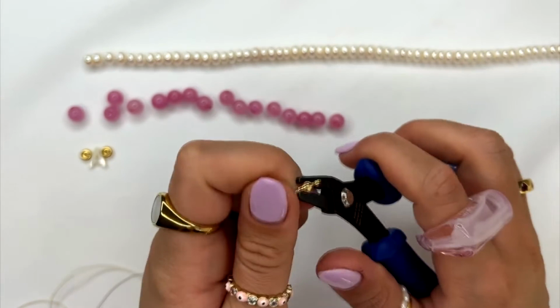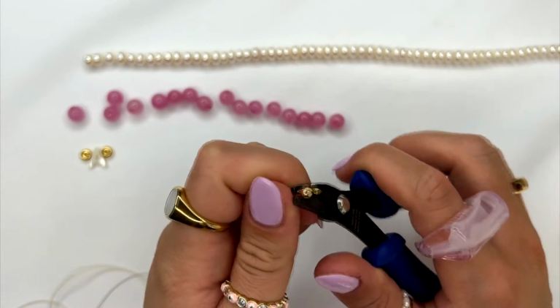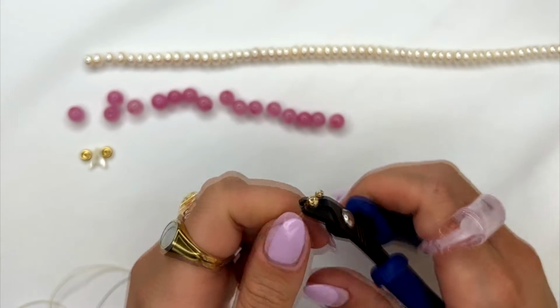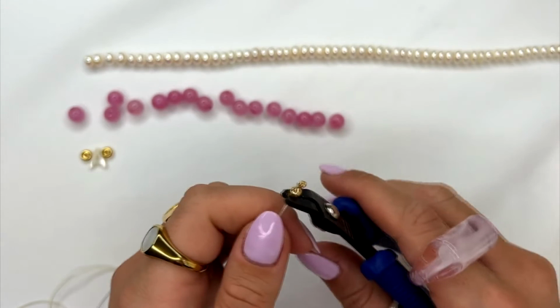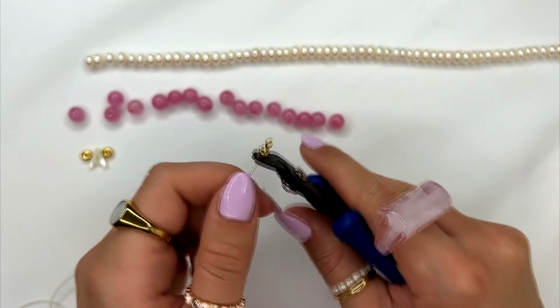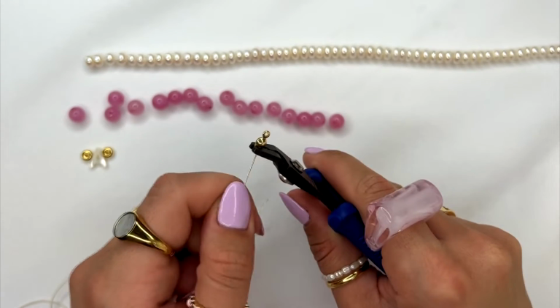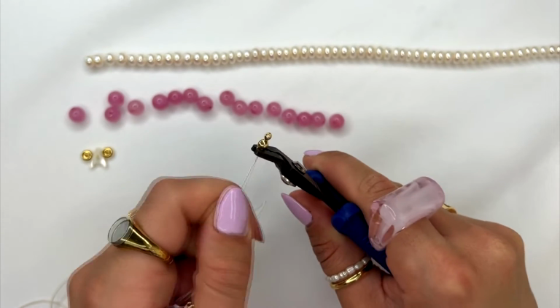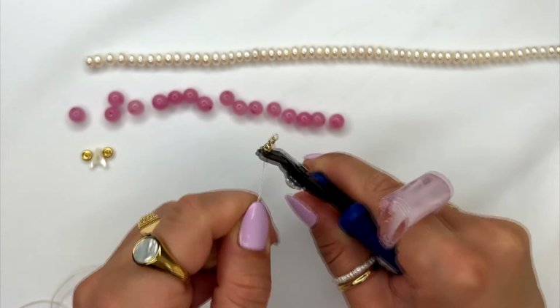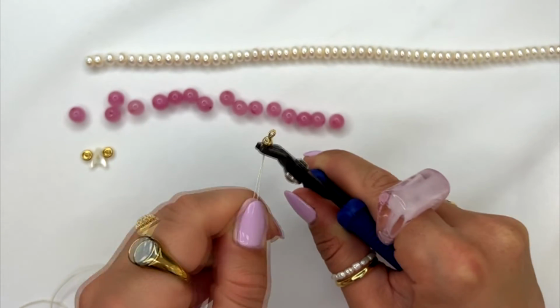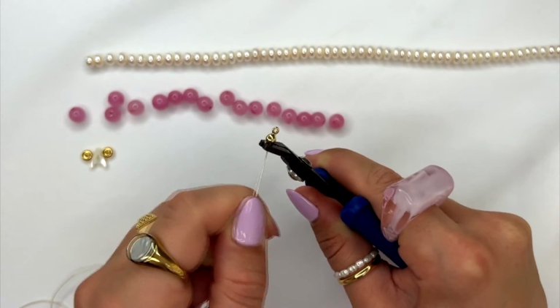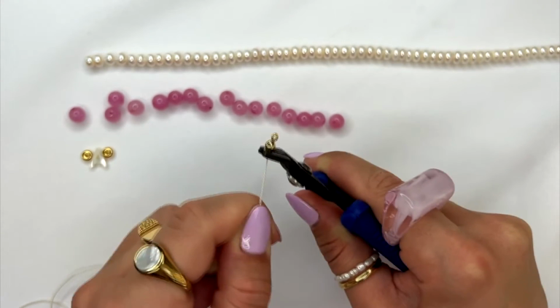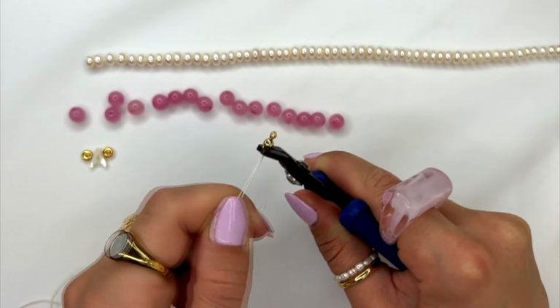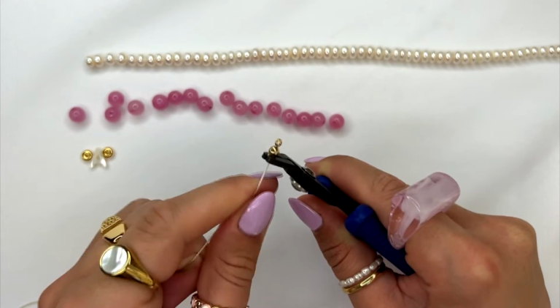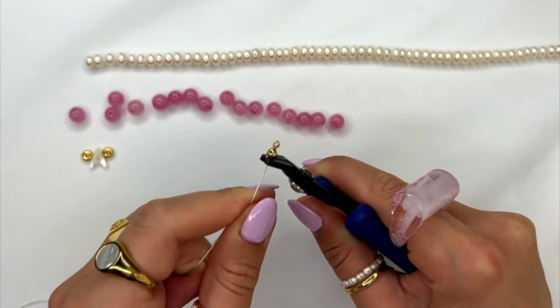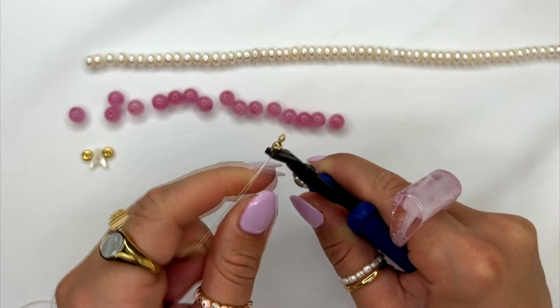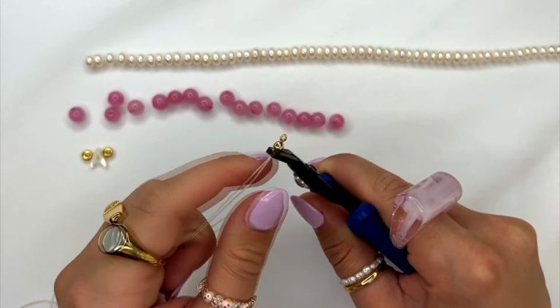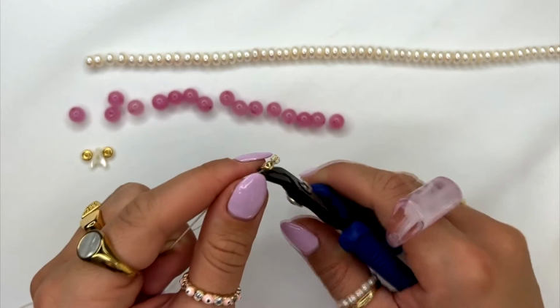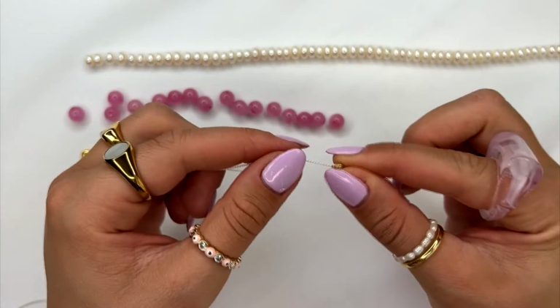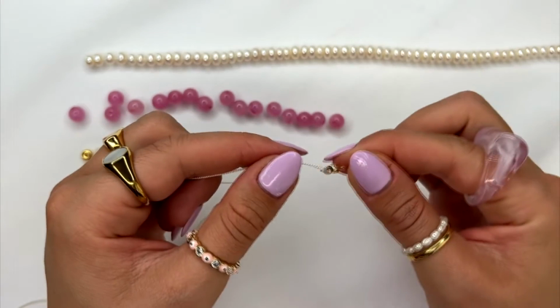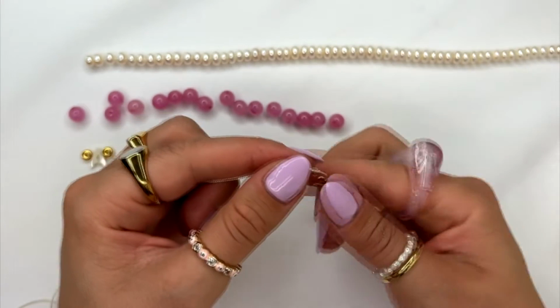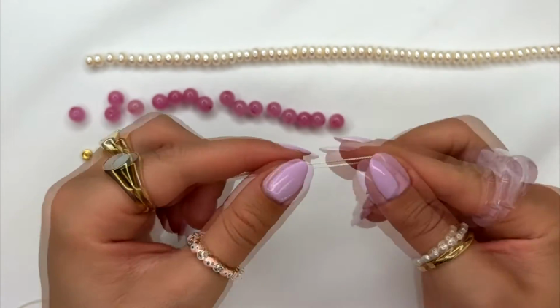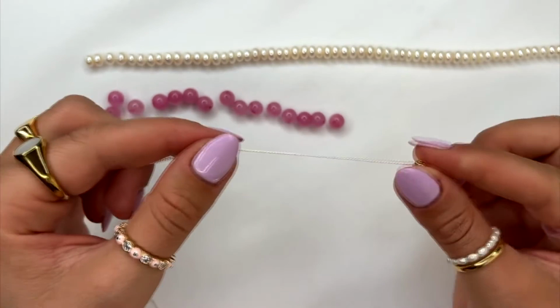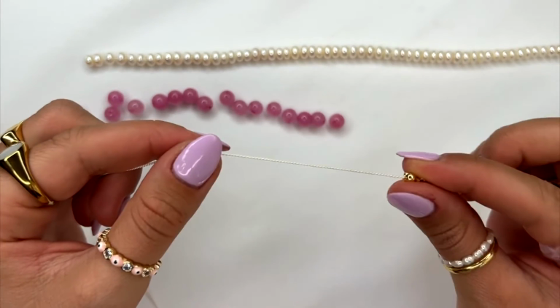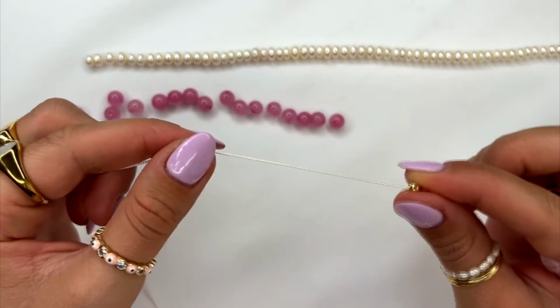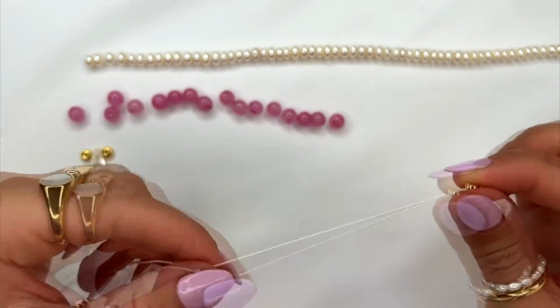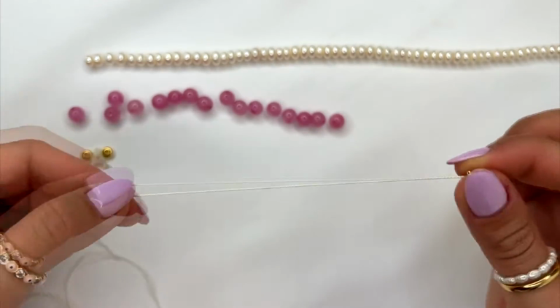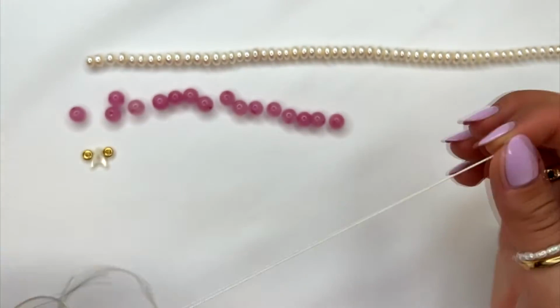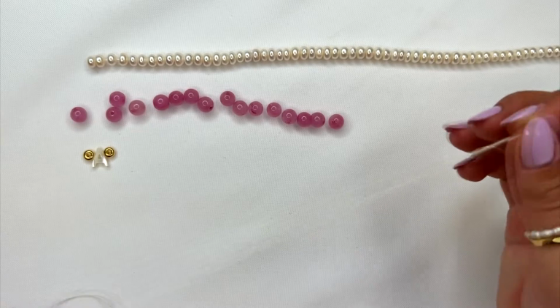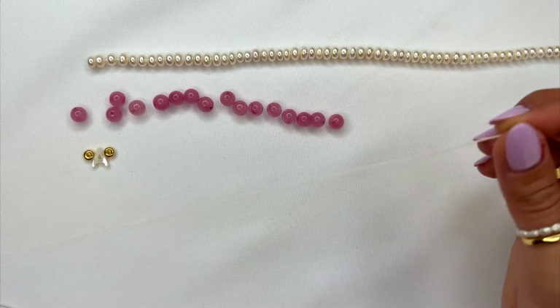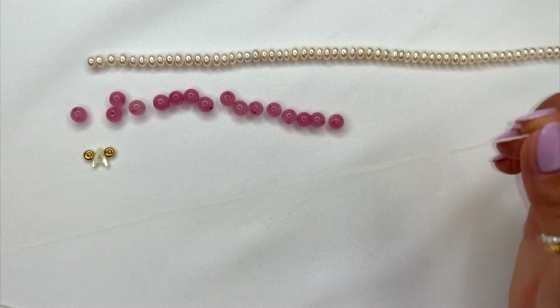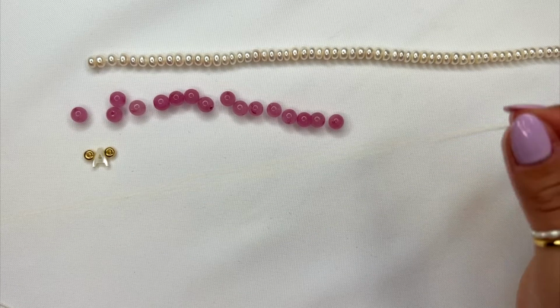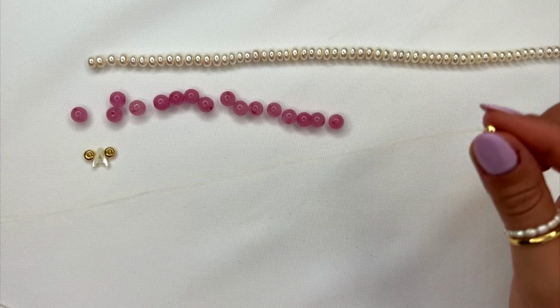You can do a little testing method and pull on the string to make sure it's fully secured and it won't slip out. Once you've done this, go ahead and start stringing your beads in your preferred order onto the string.